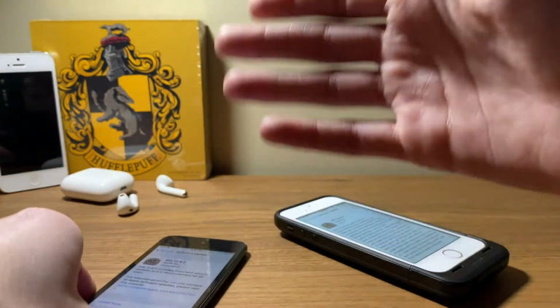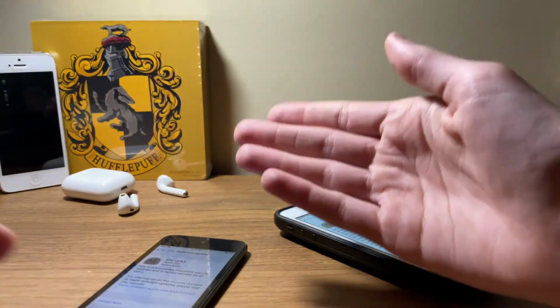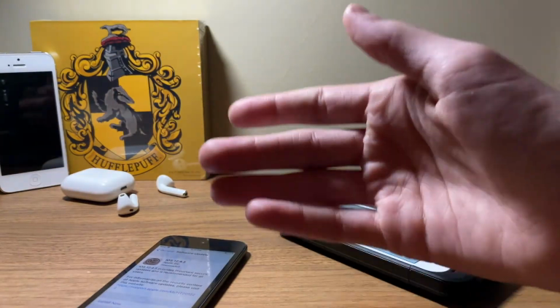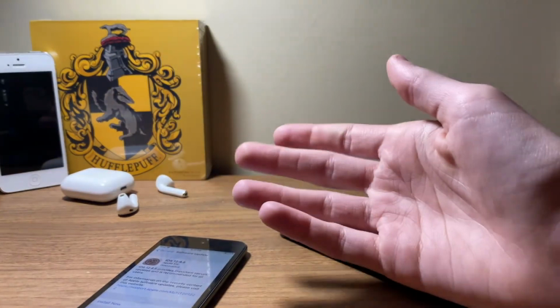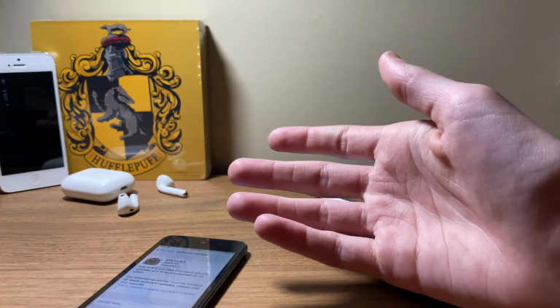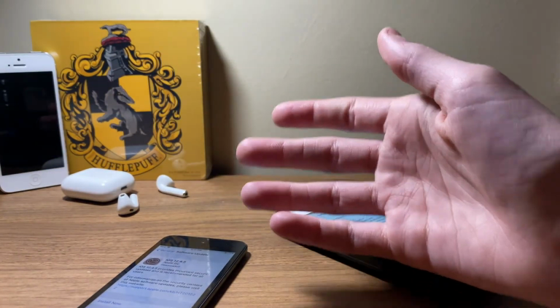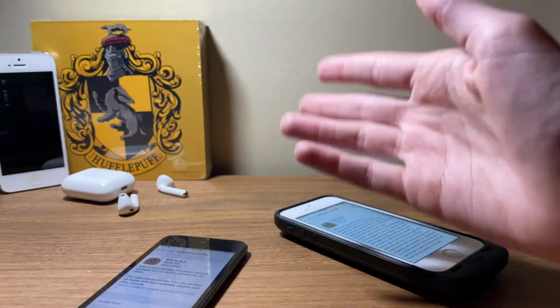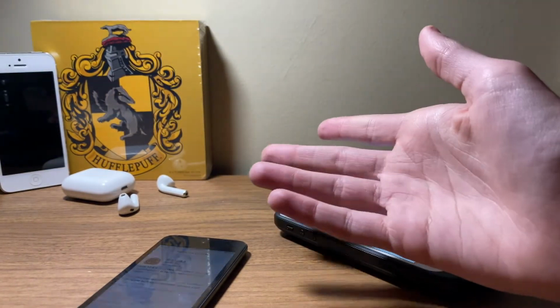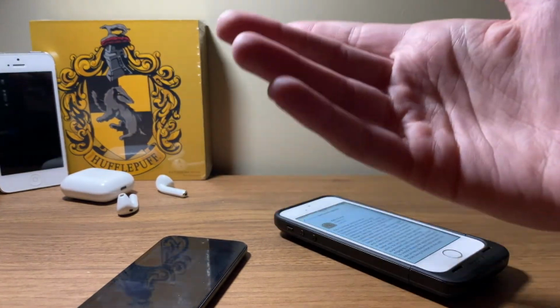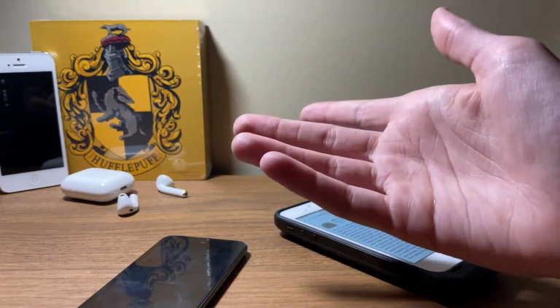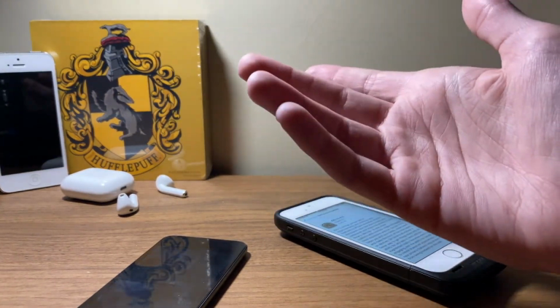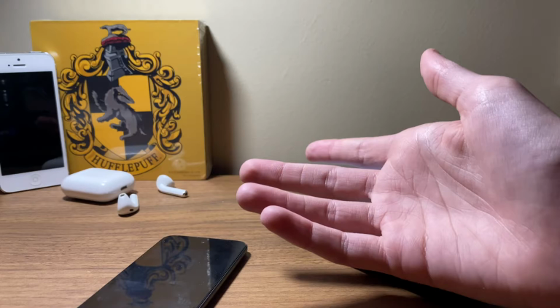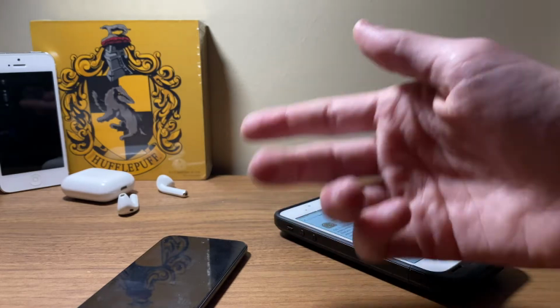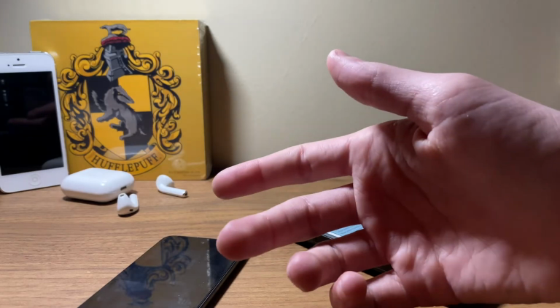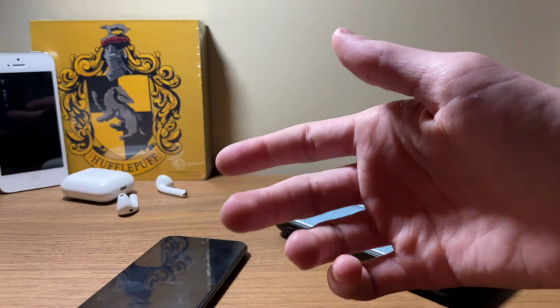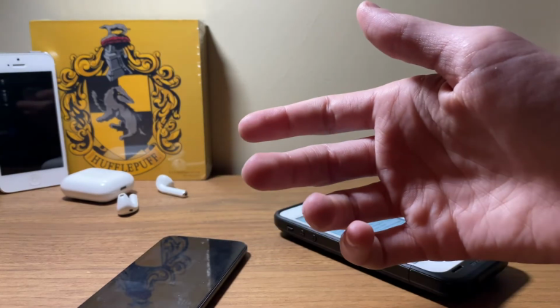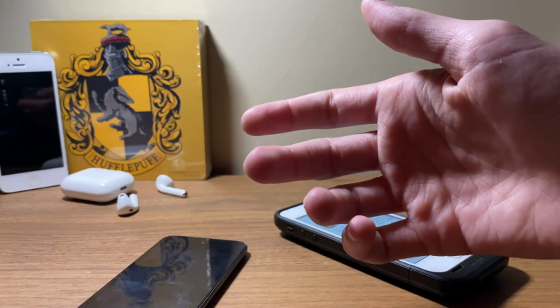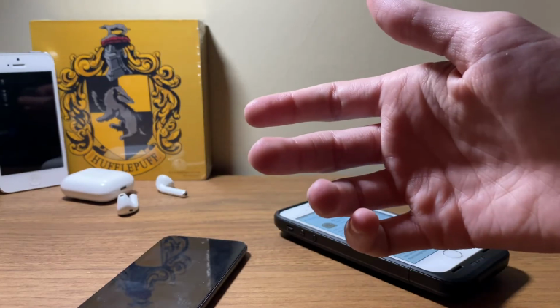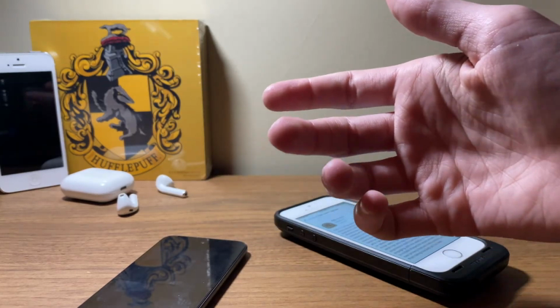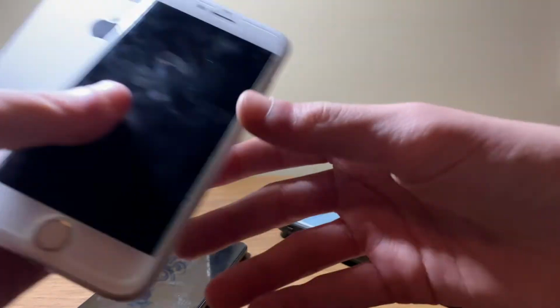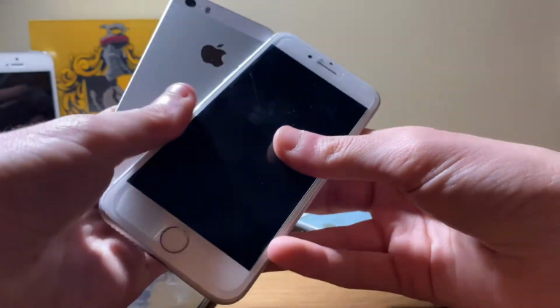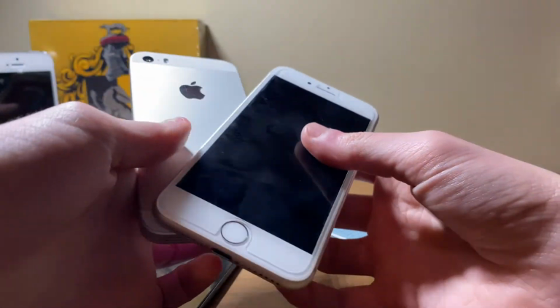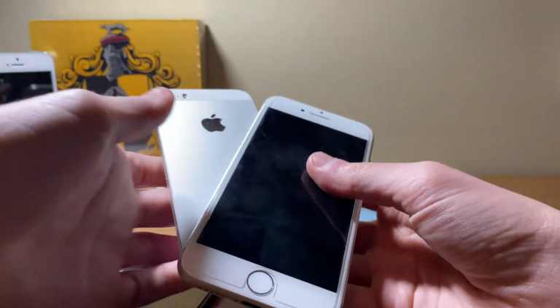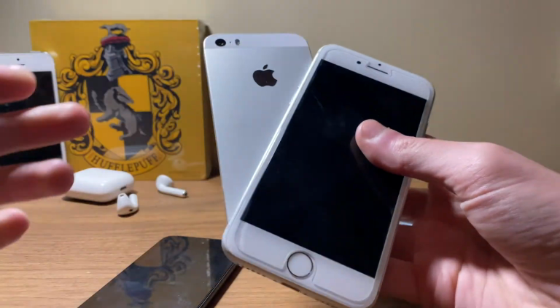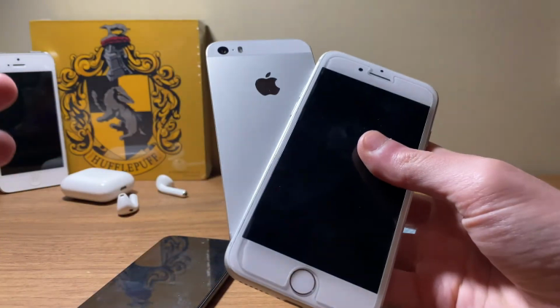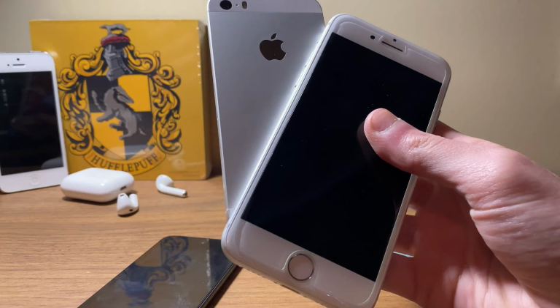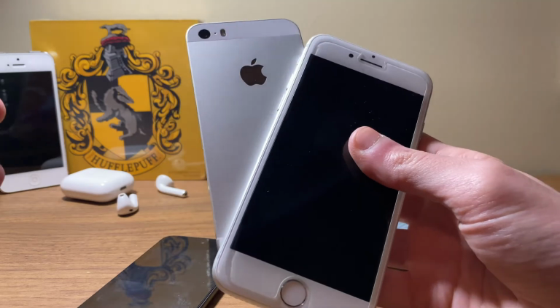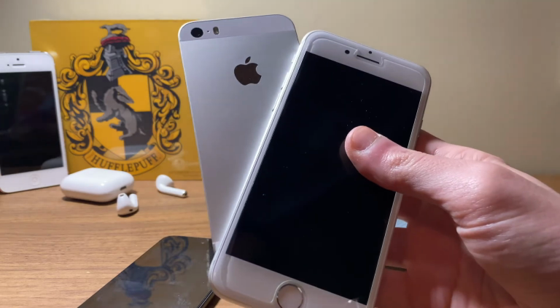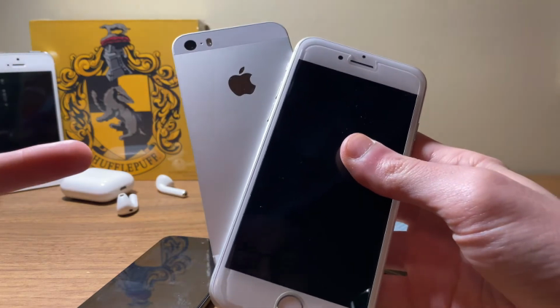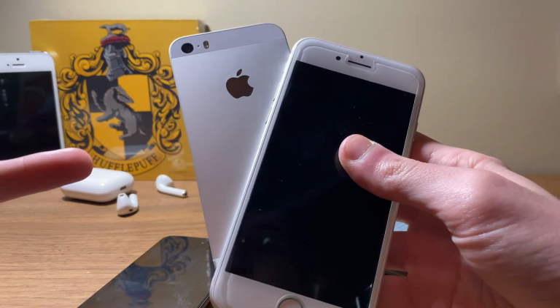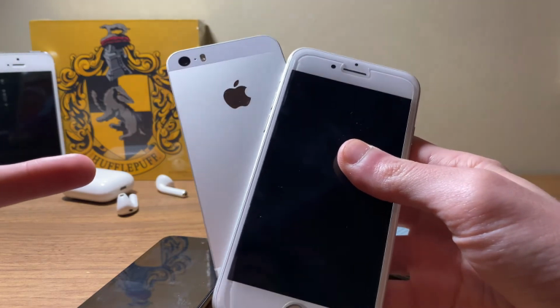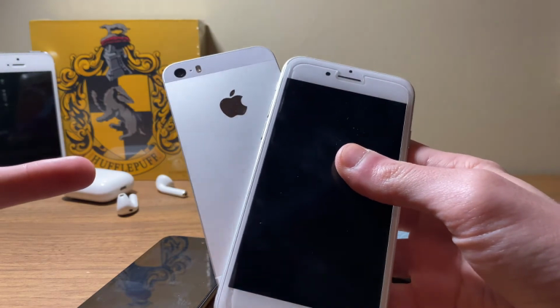Do you need help deciding whether or not to upgrade, or do you just want to see how the iPhone SE, iPhone 7, and iPhone 11 handle the latest release from Apple? Stay tuned as I'll have full reviews for each later this week.